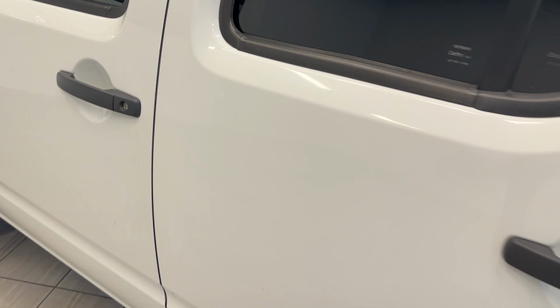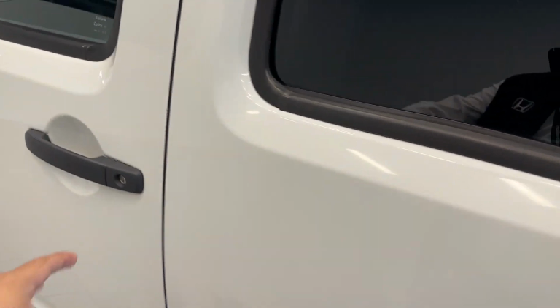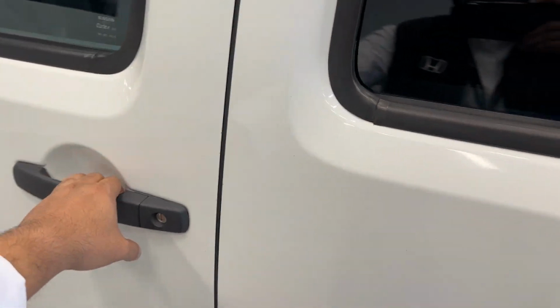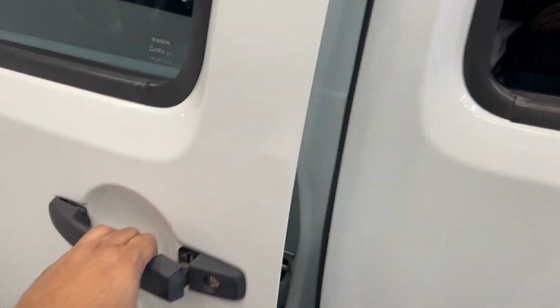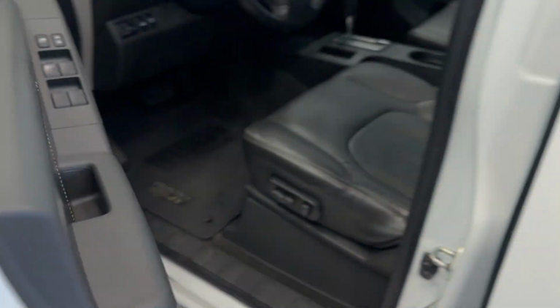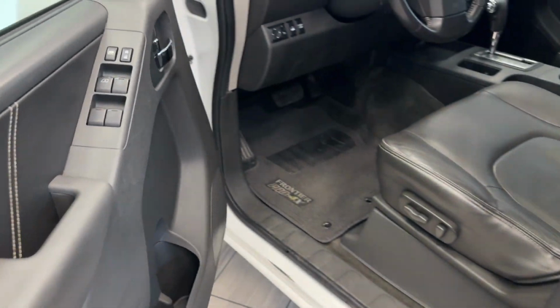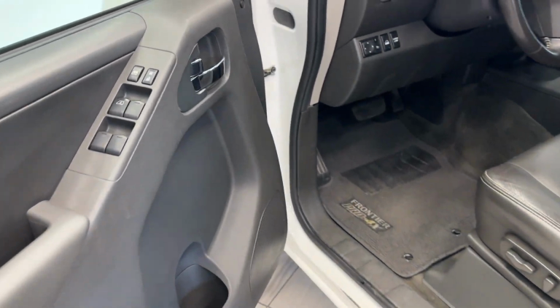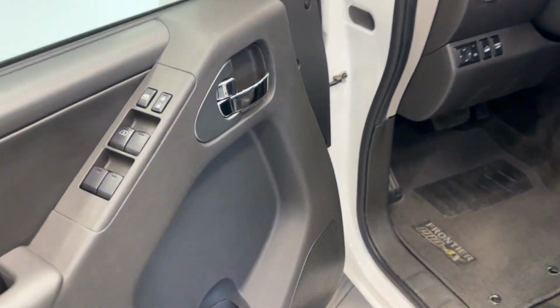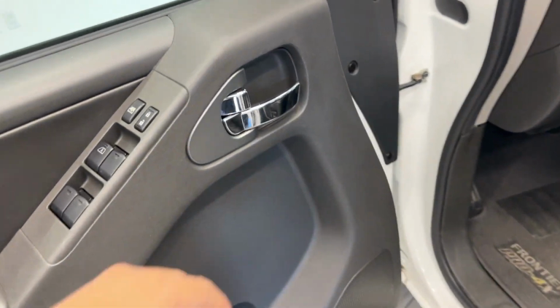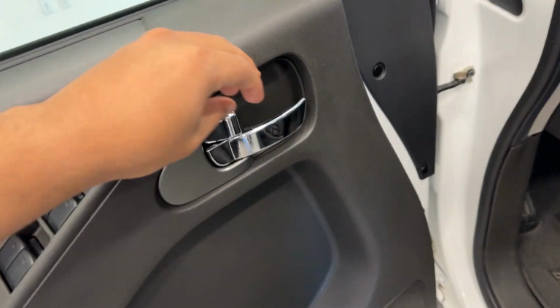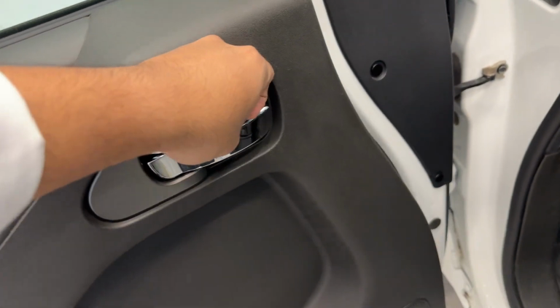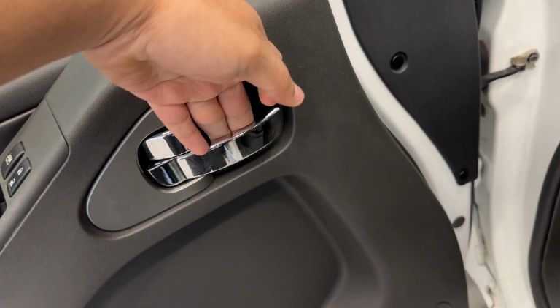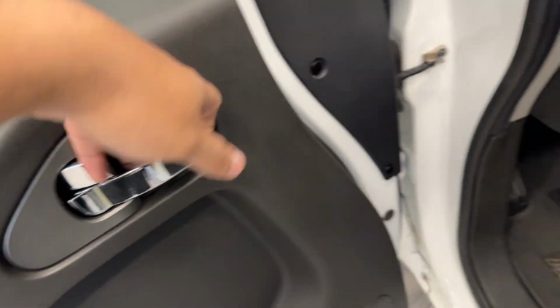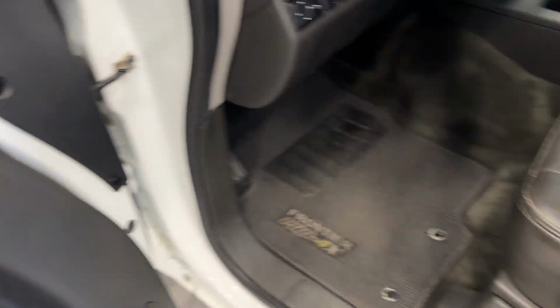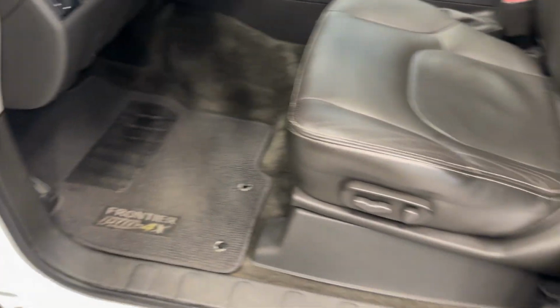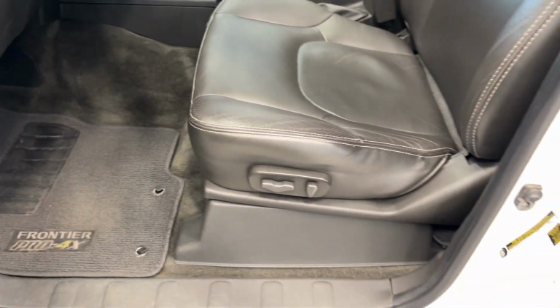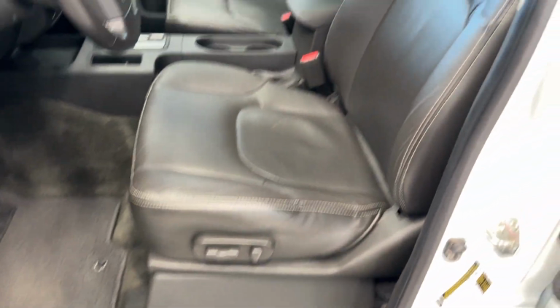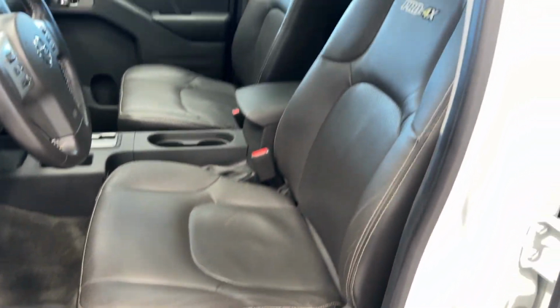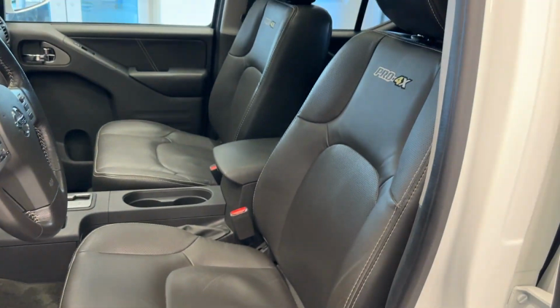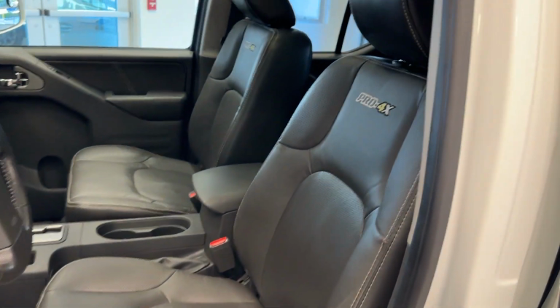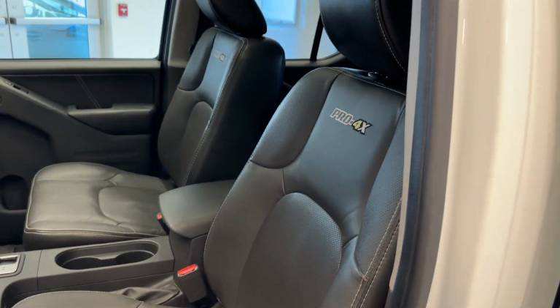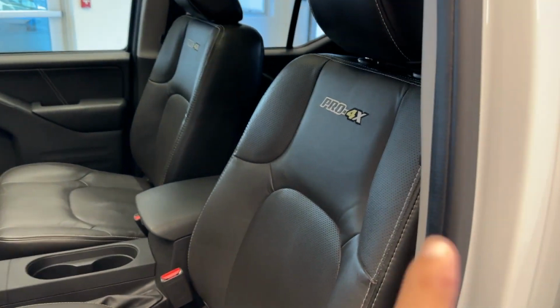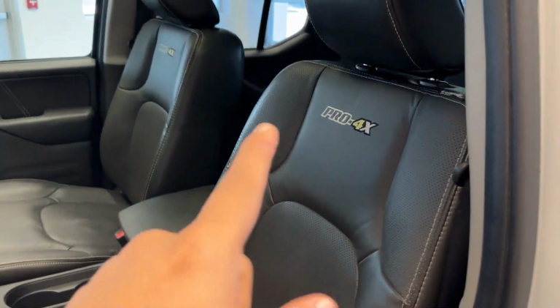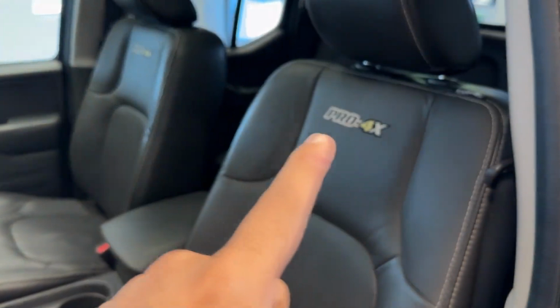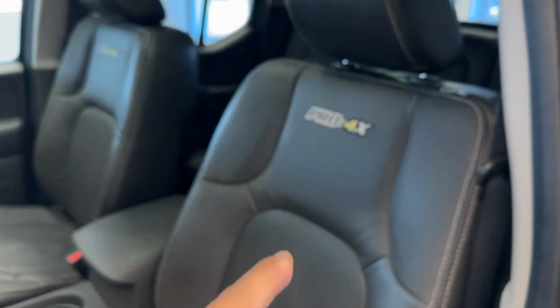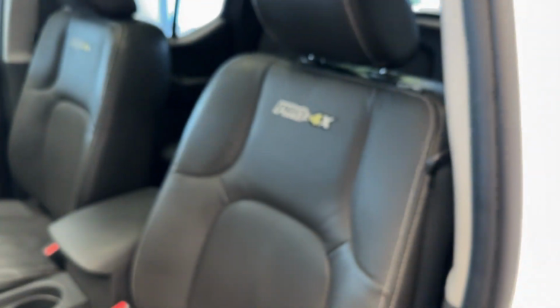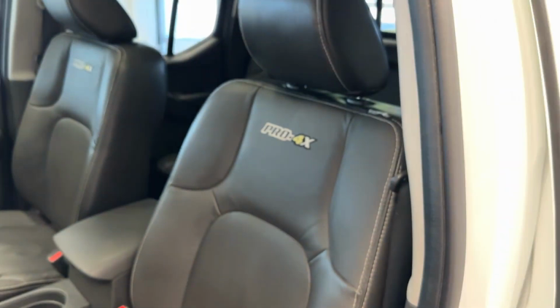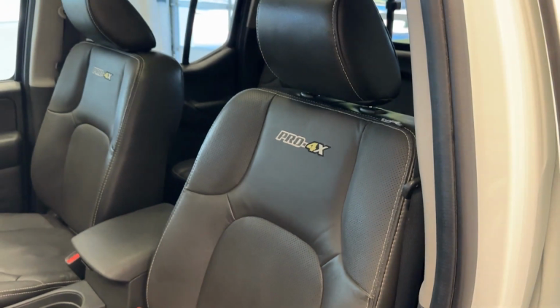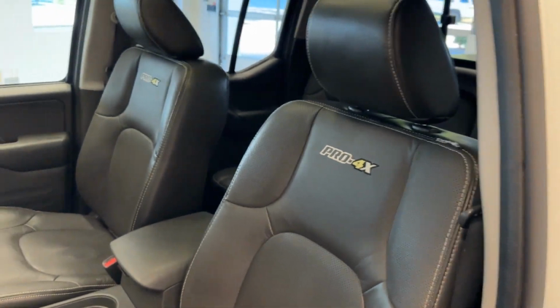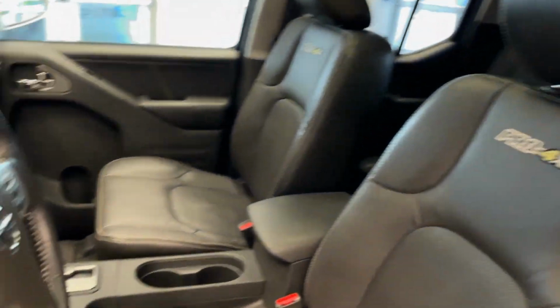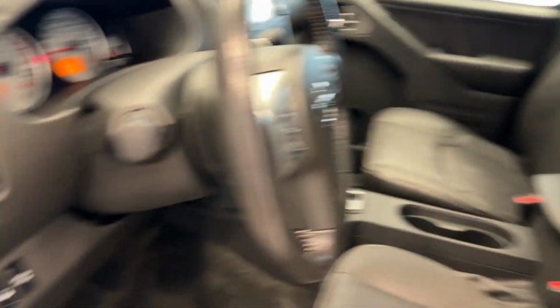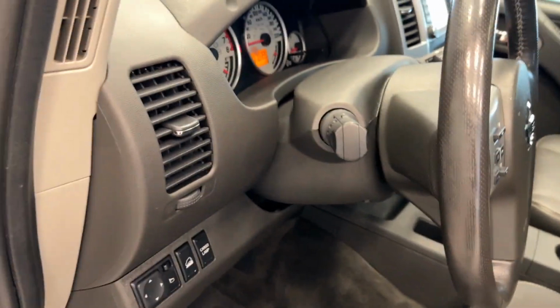Let me show you the front. This car has this really cool chrome door handle. You have power-operated driver and front passenger seats, and the Pro 4X logo on the seats as well.